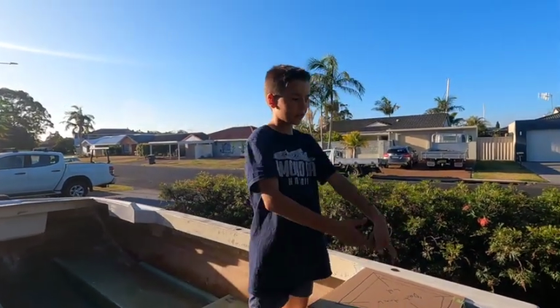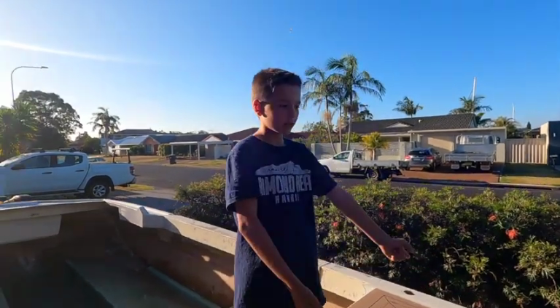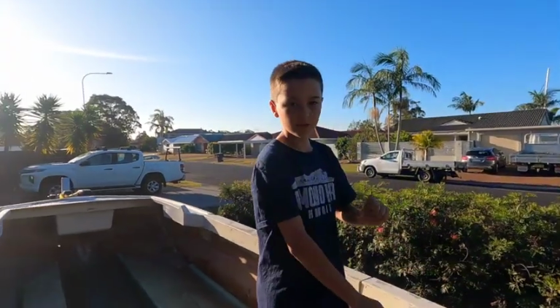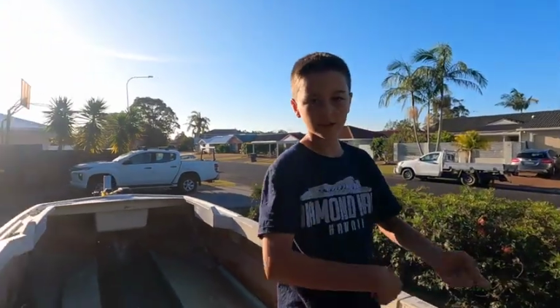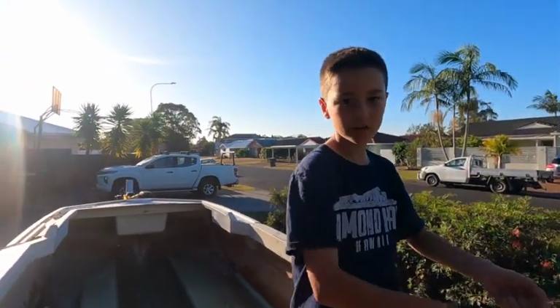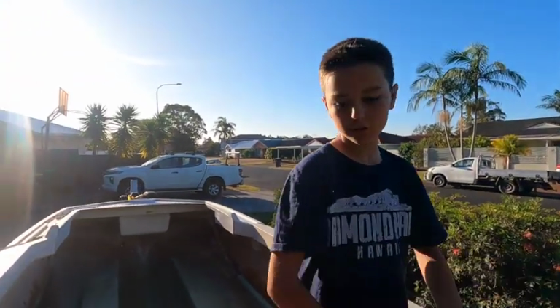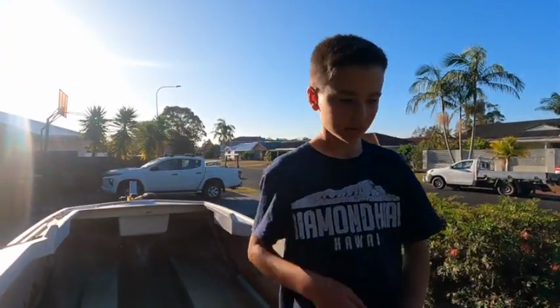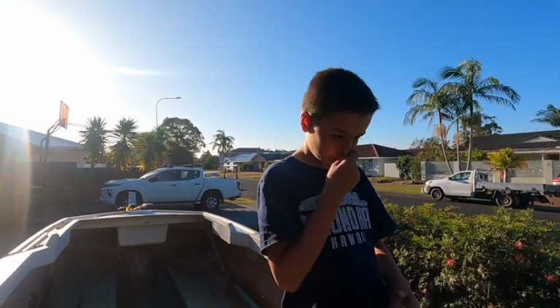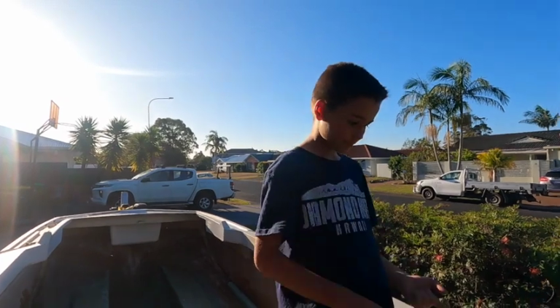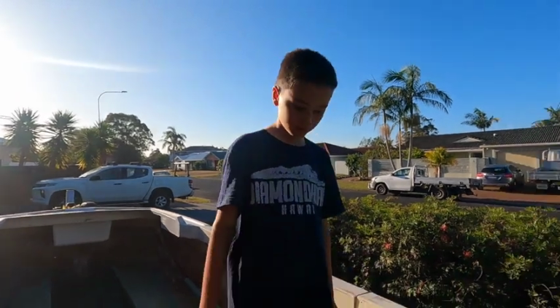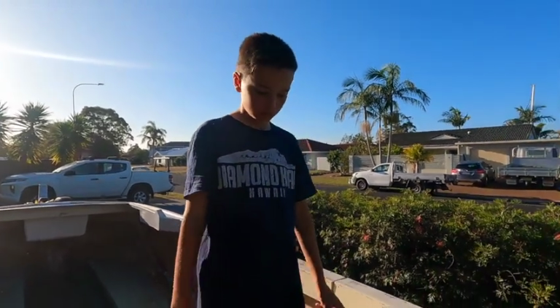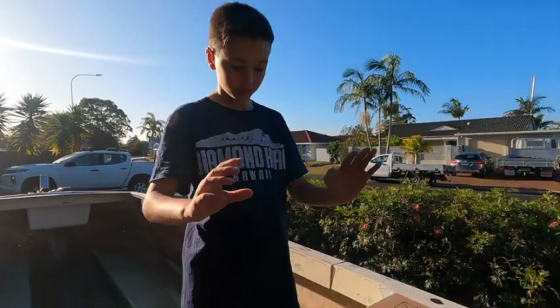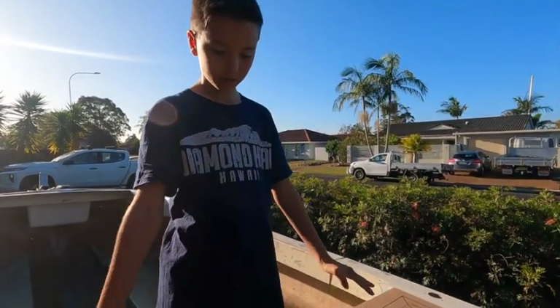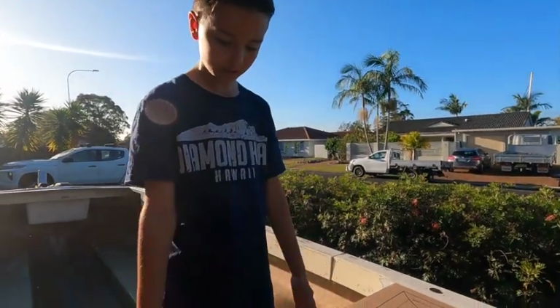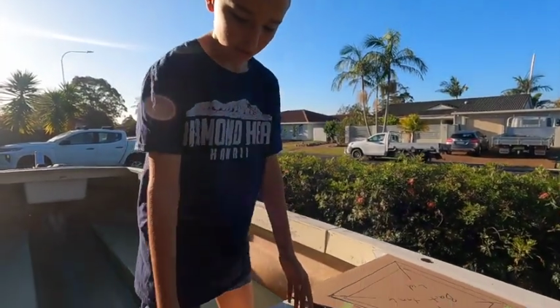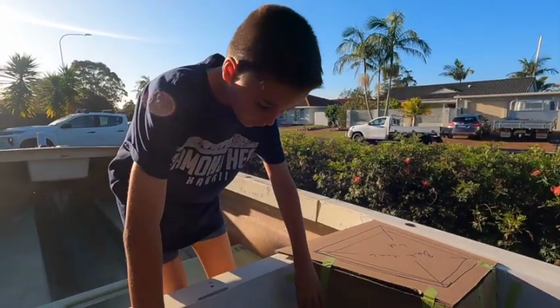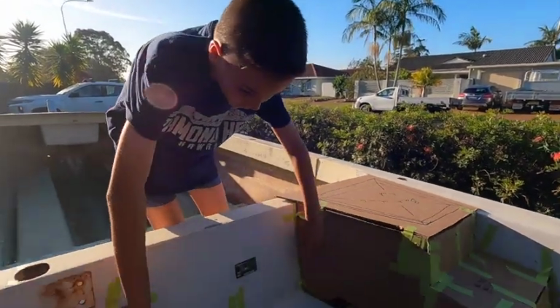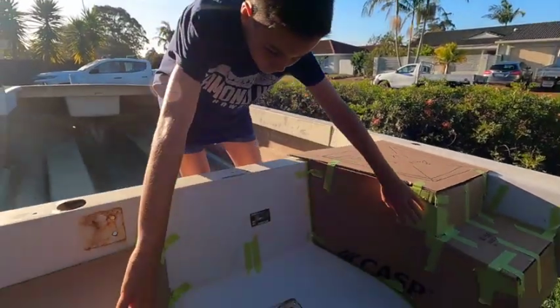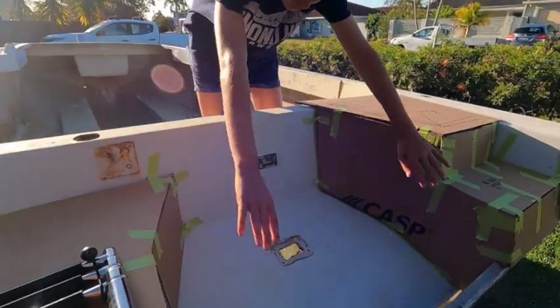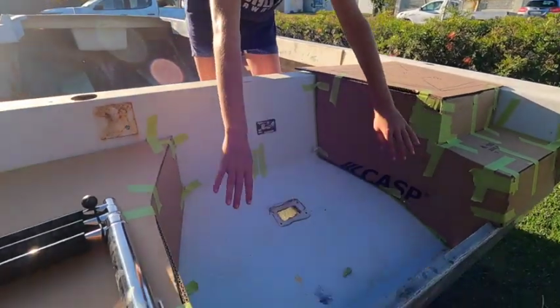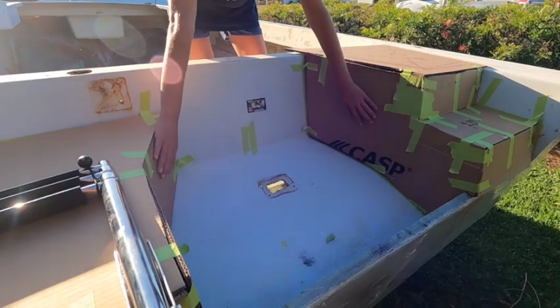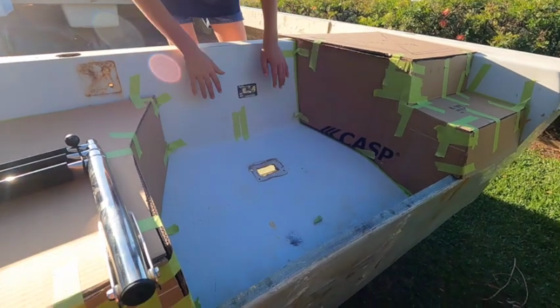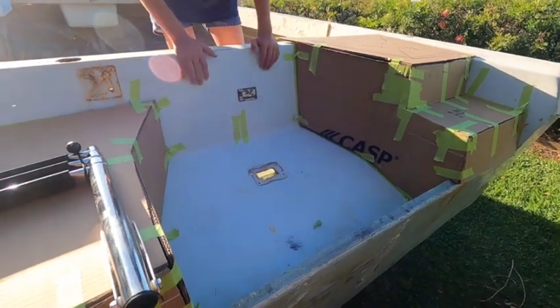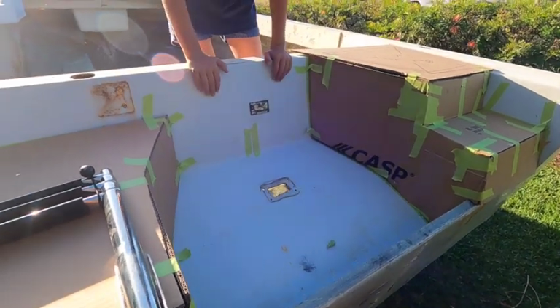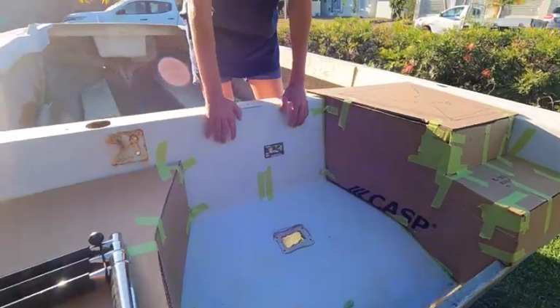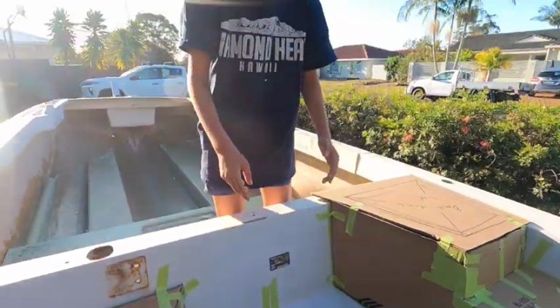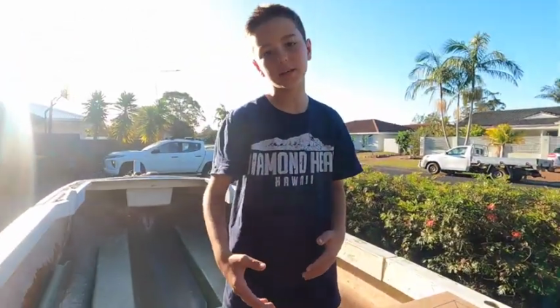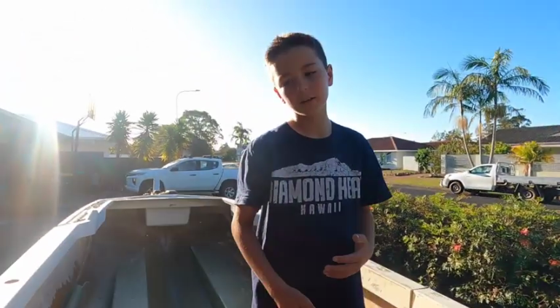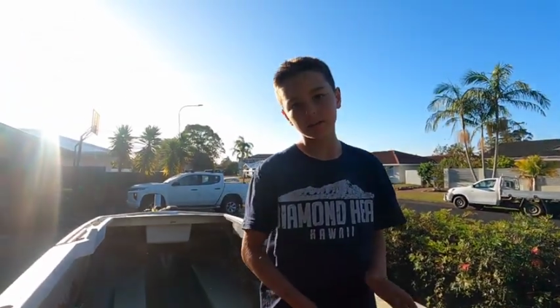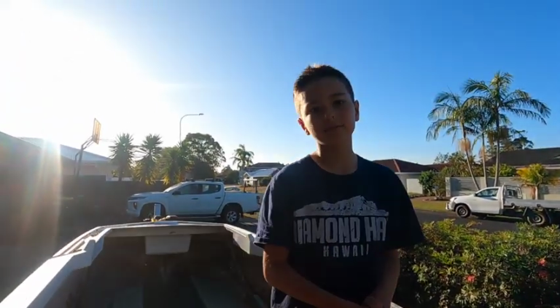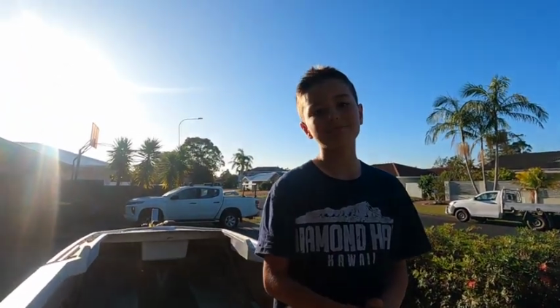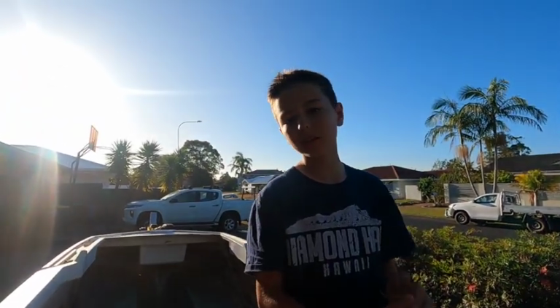So here we have the motor here. We've made a big space for the motor - you know what the motor looks like, it's pretty big - and that's it.